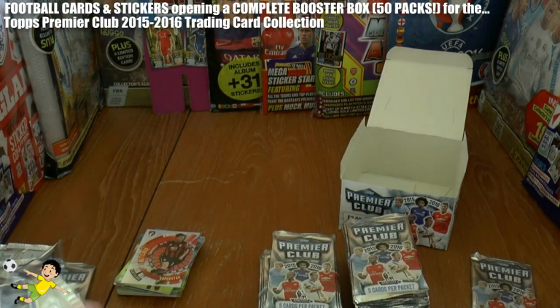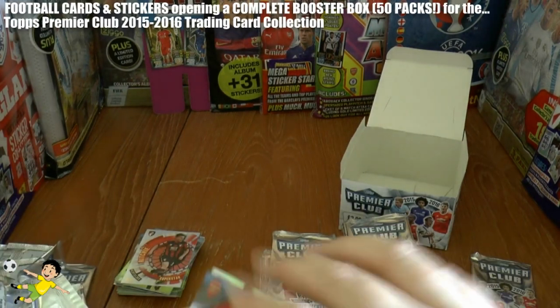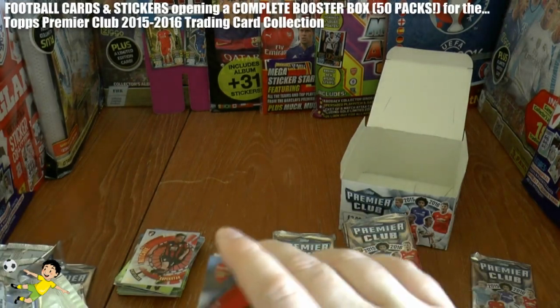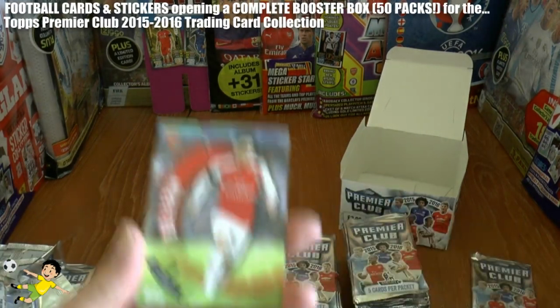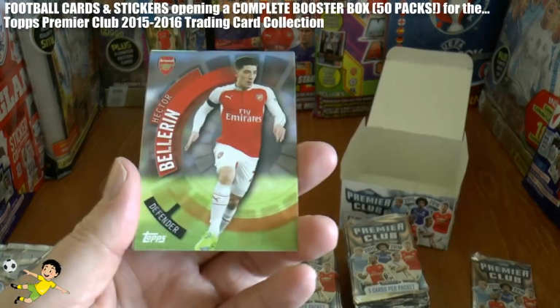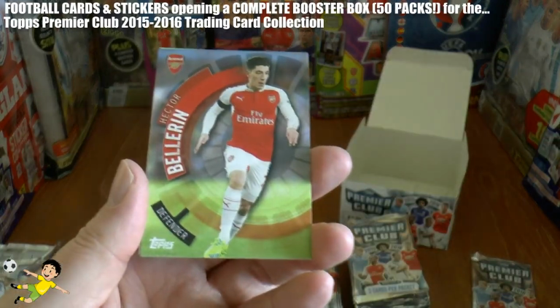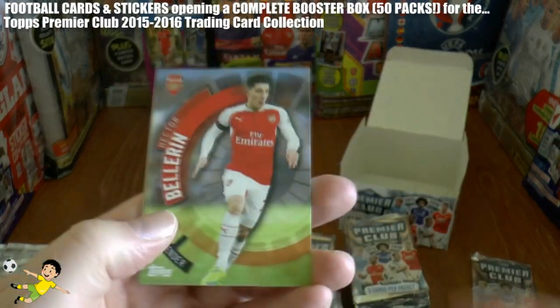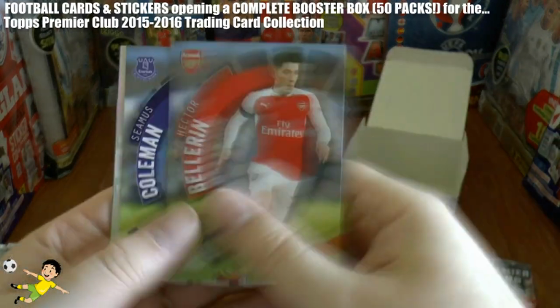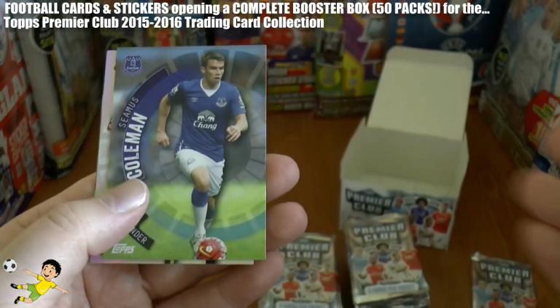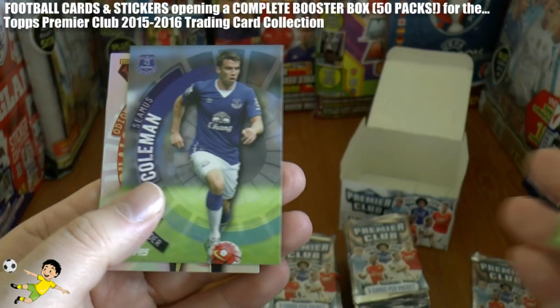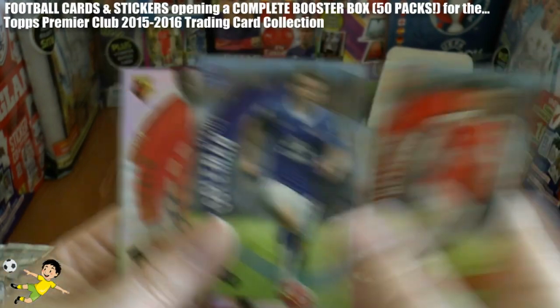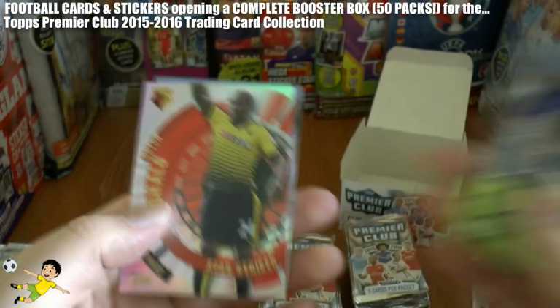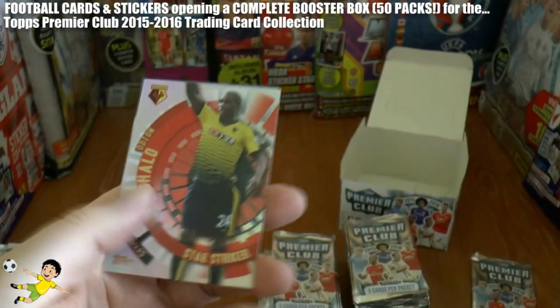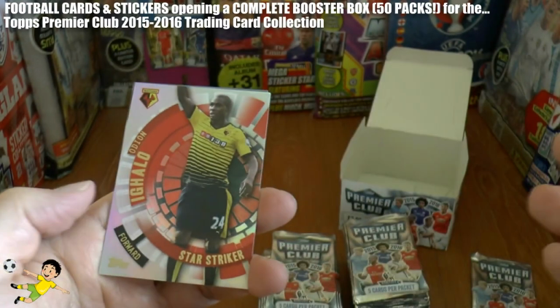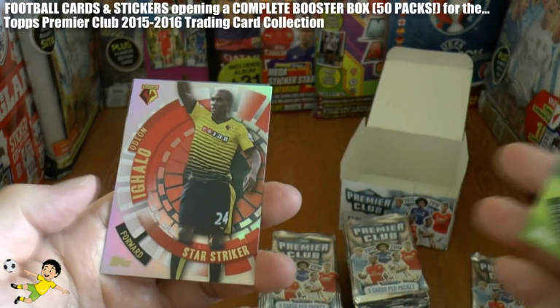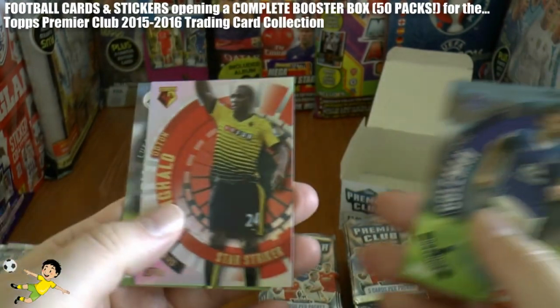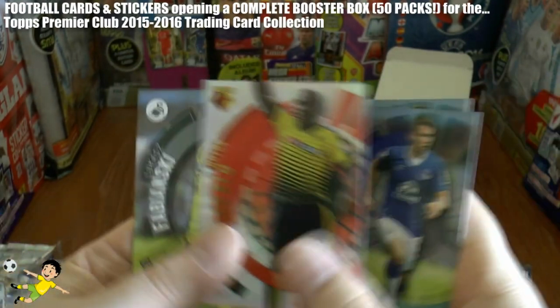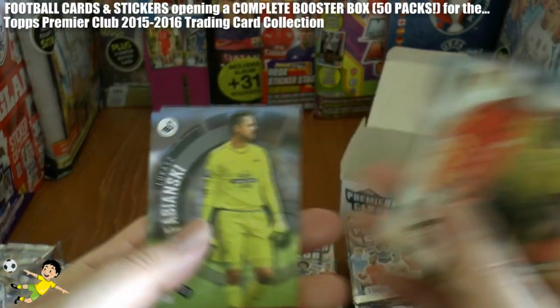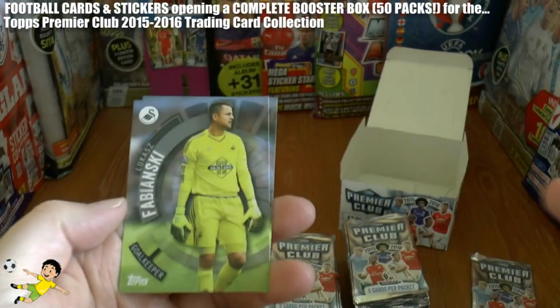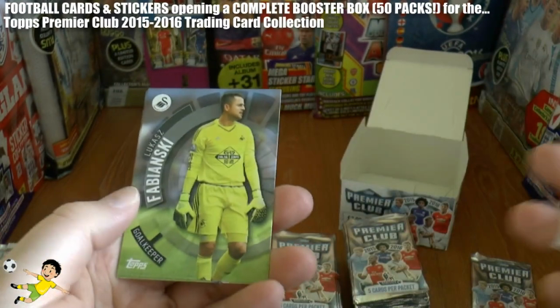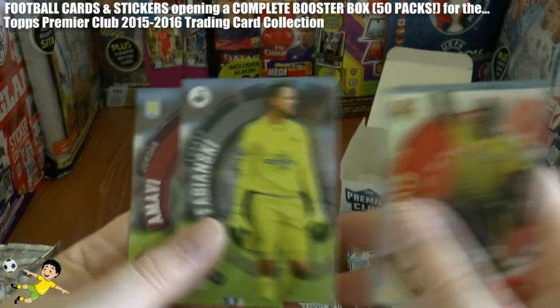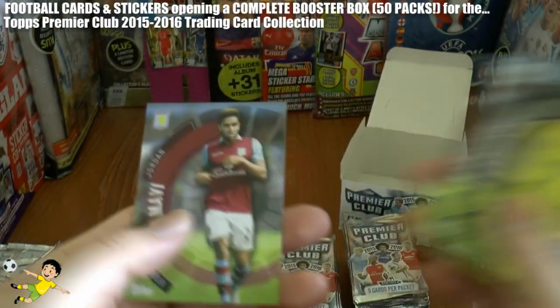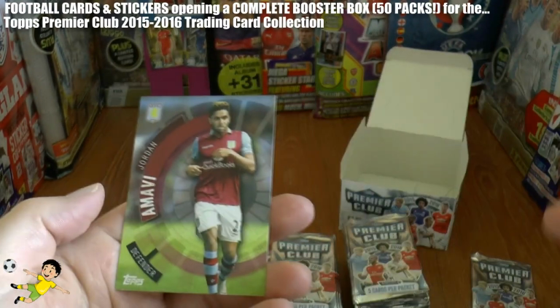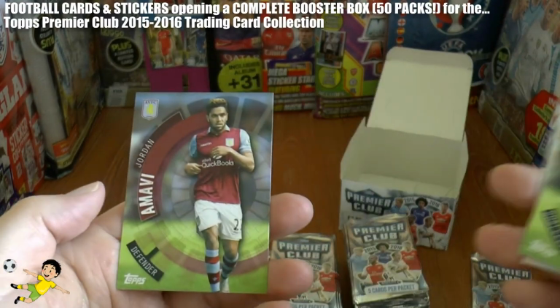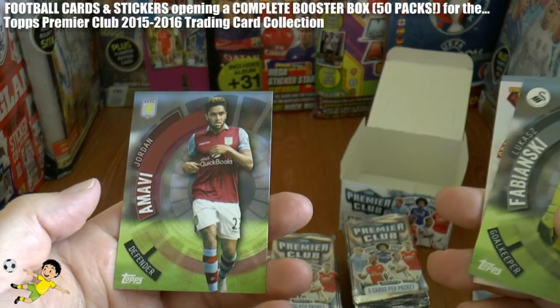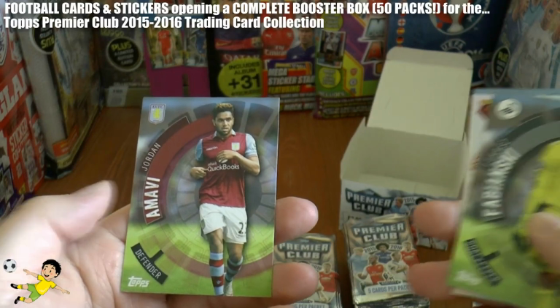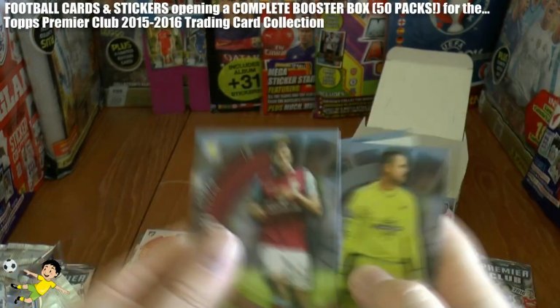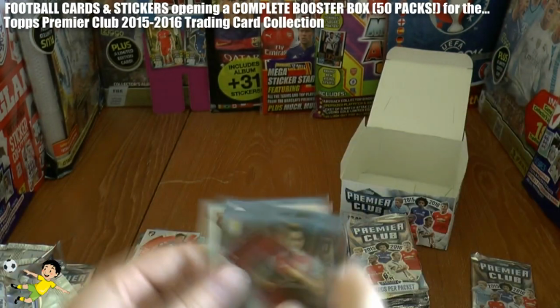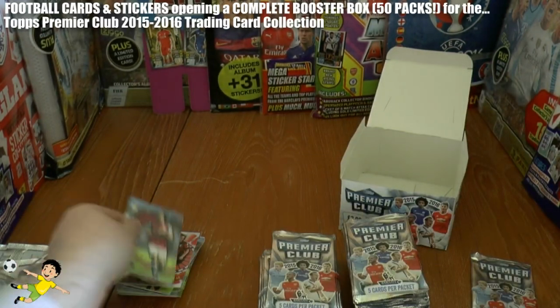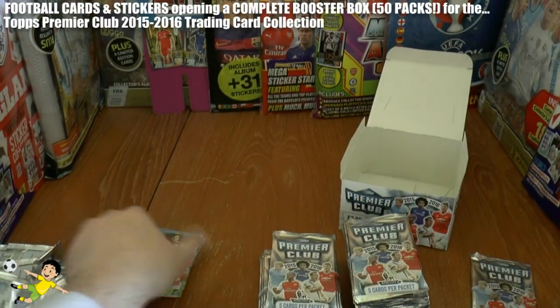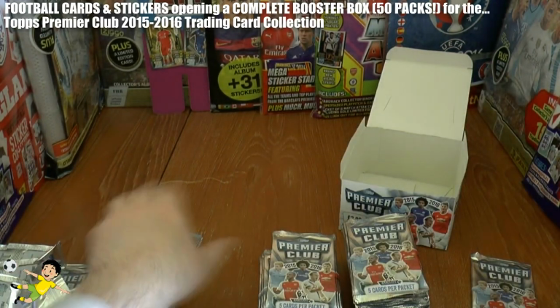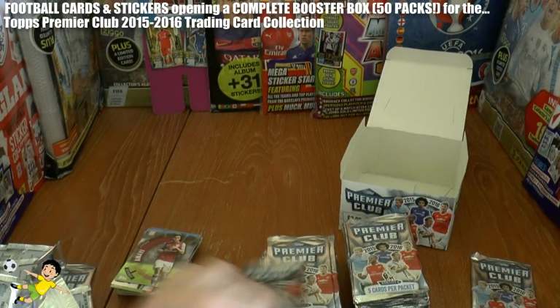Next one: Hector Bellerin, Seamus Coleman, Ighalo Star Striker from Watford, Fabianski, and Amavi of Villa completes that.